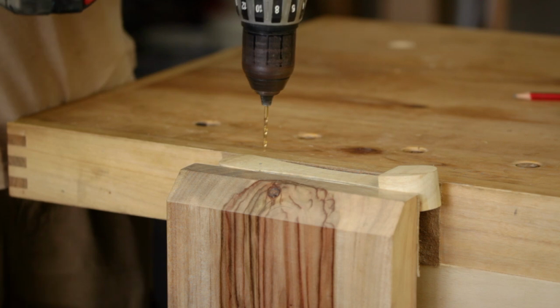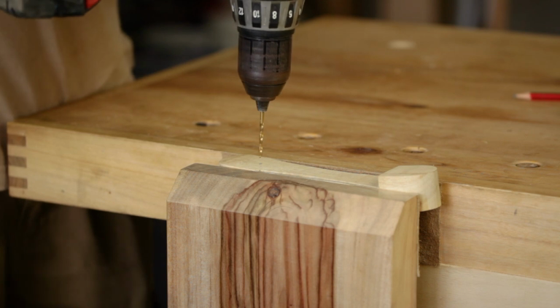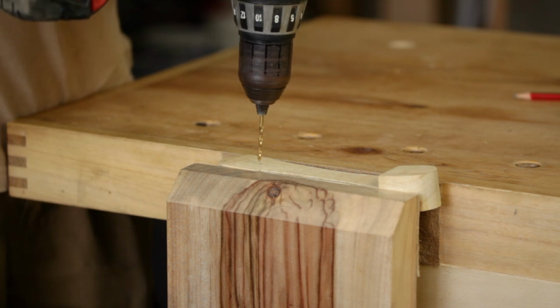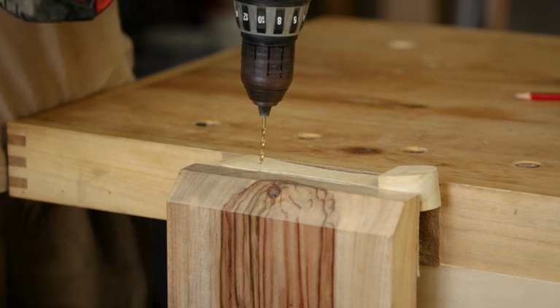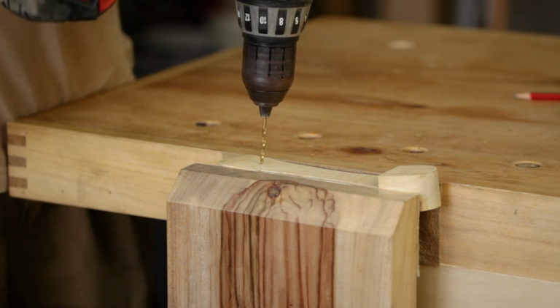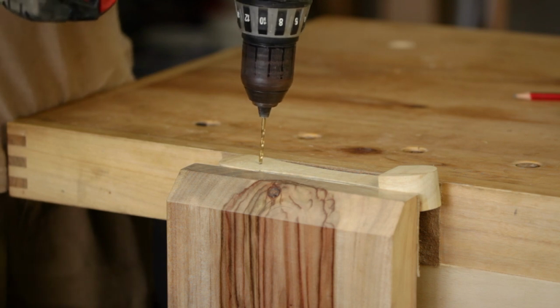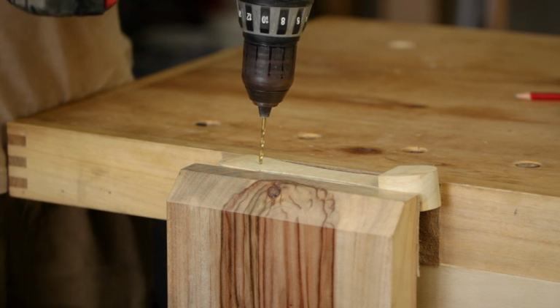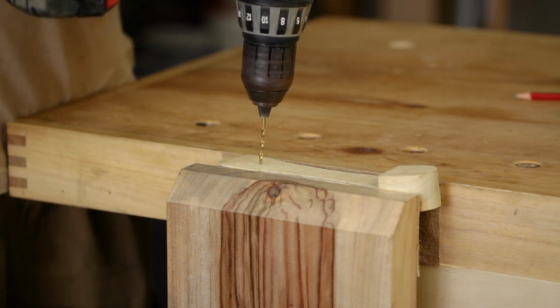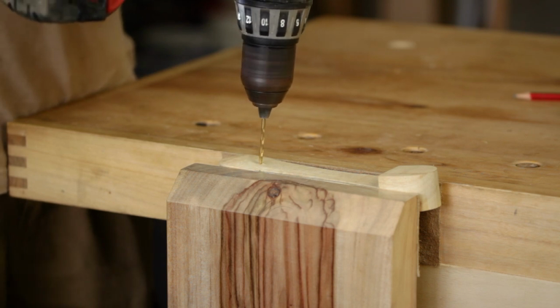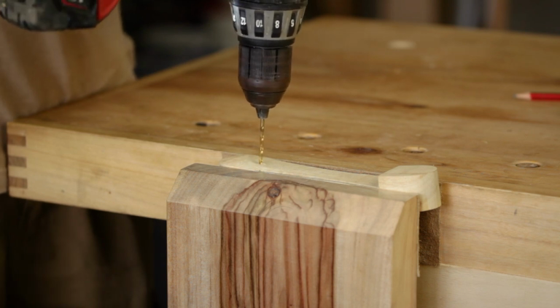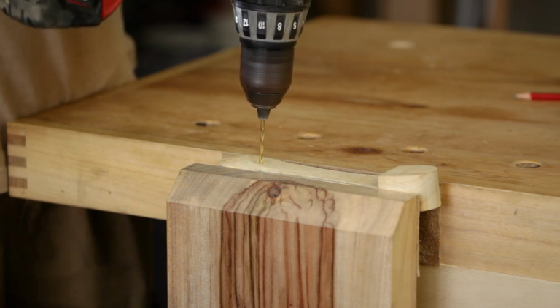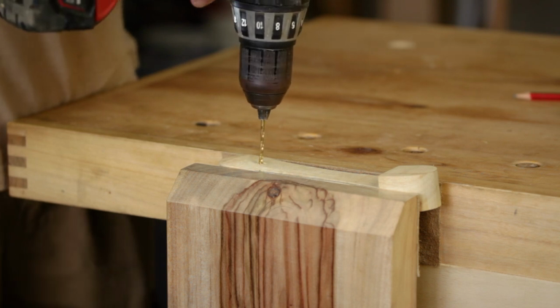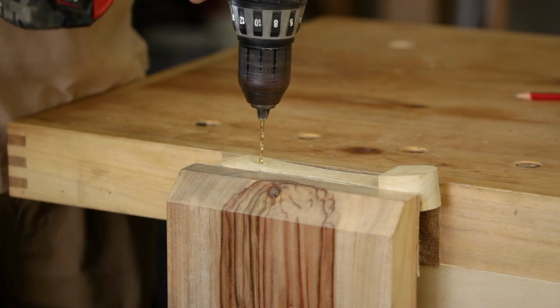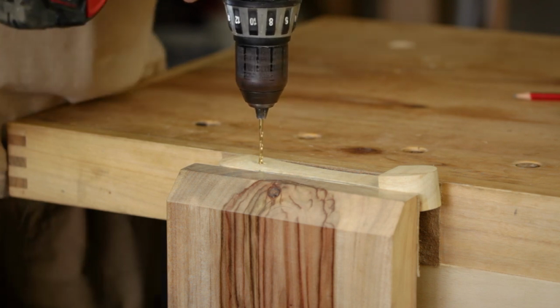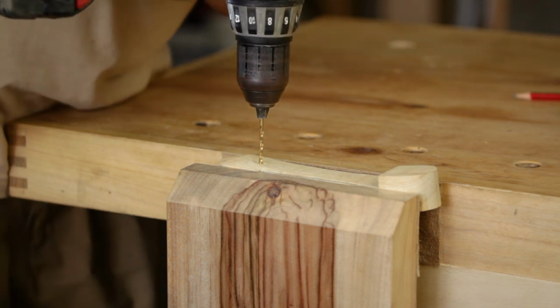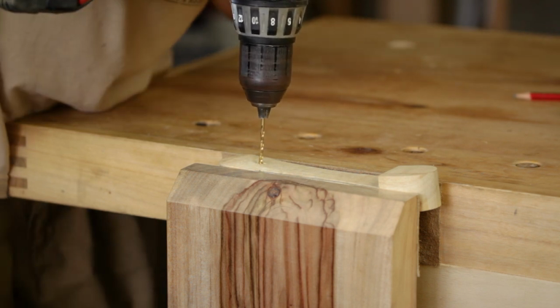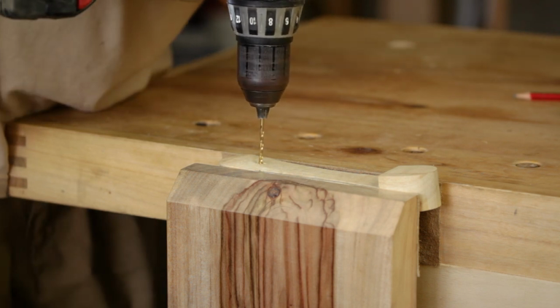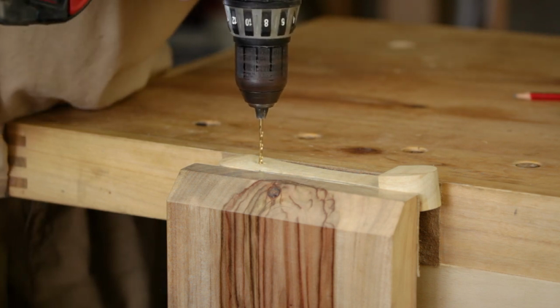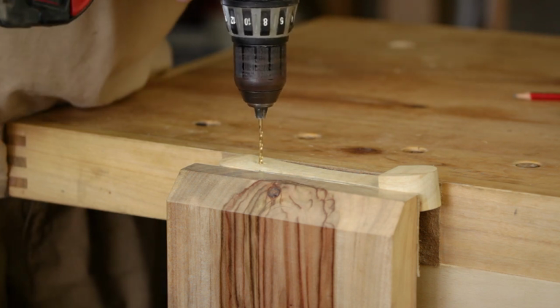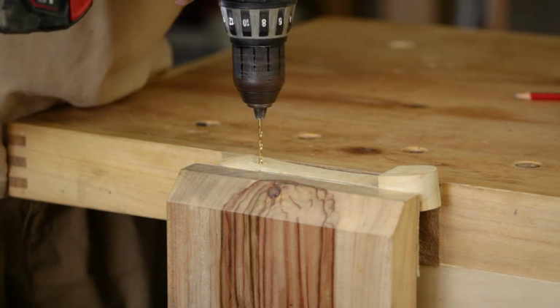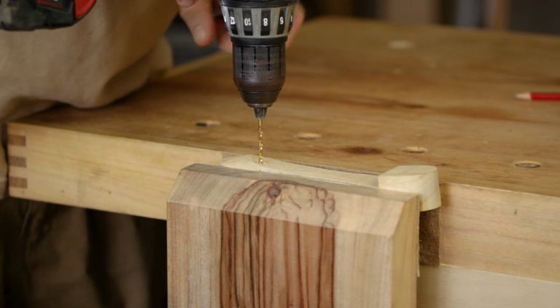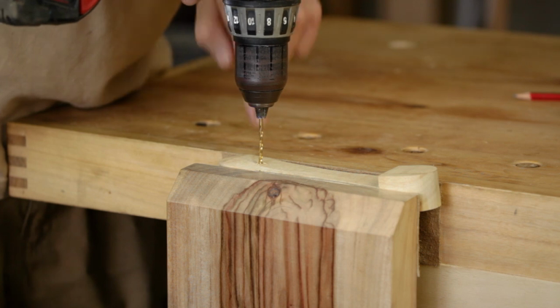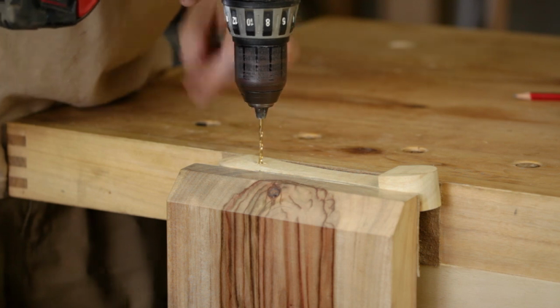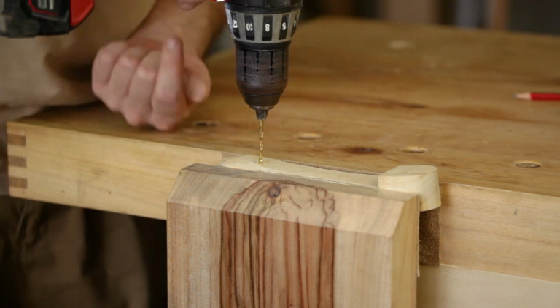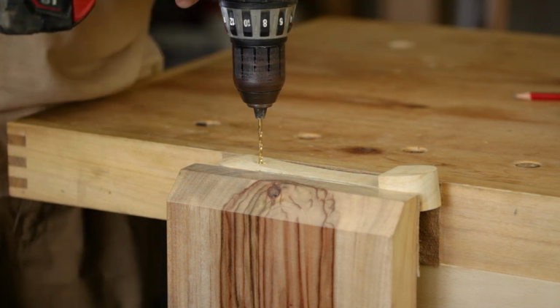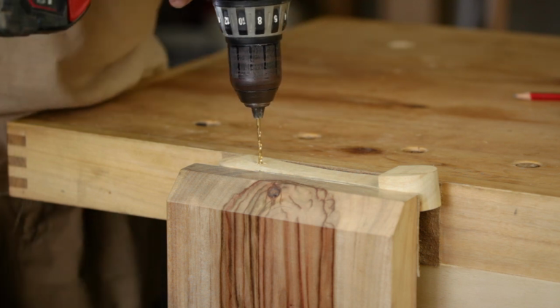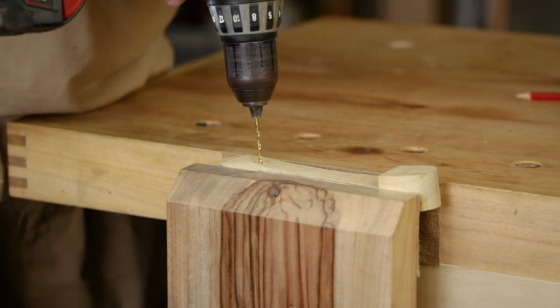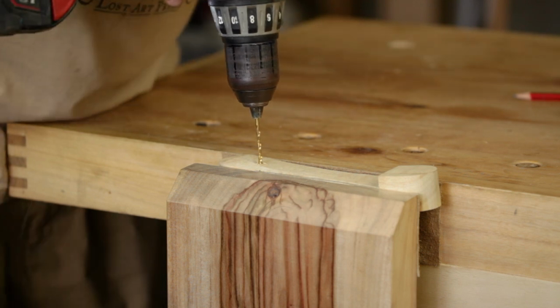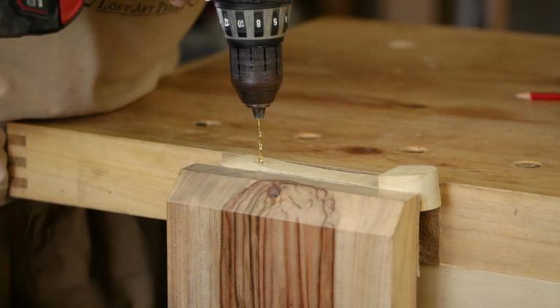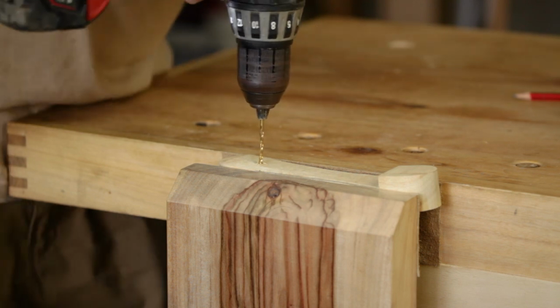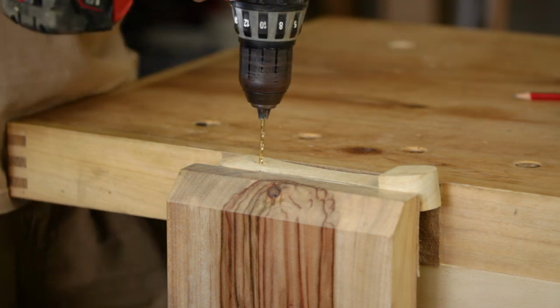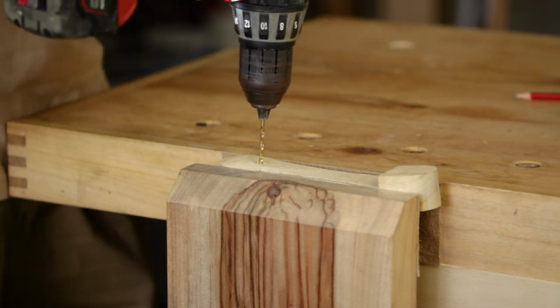It just needs to be fairly close. I'm going to drill a pilot hole first and then drill through from either side so I don't get blowout.